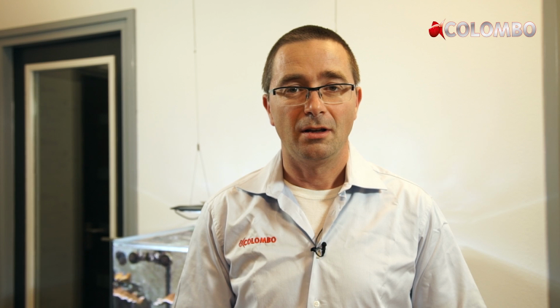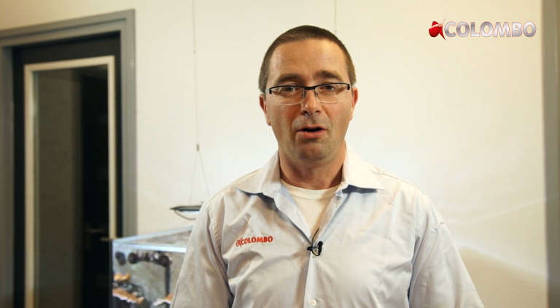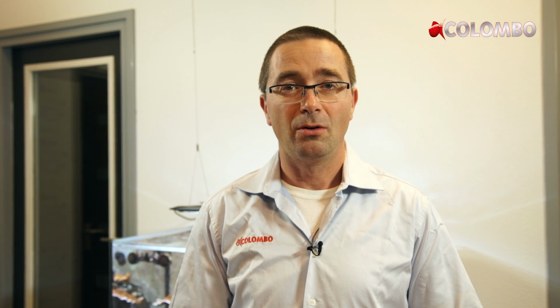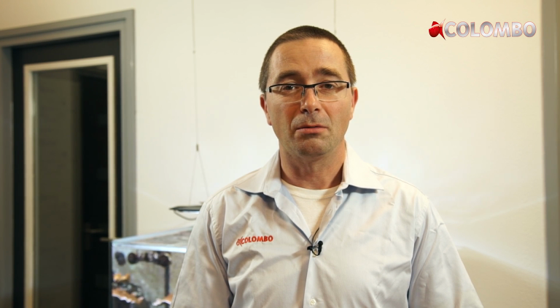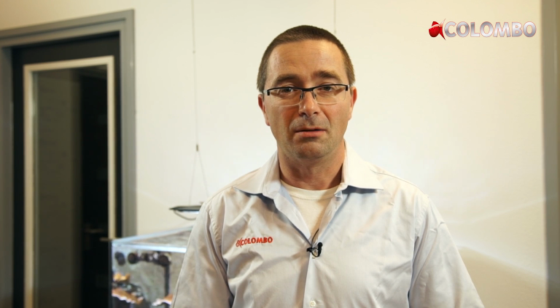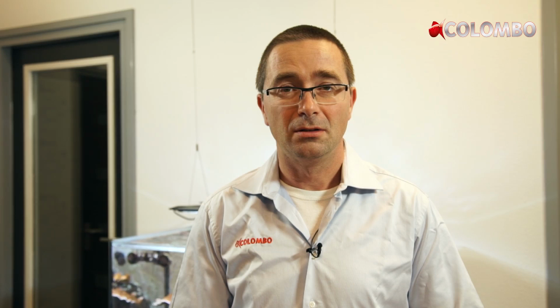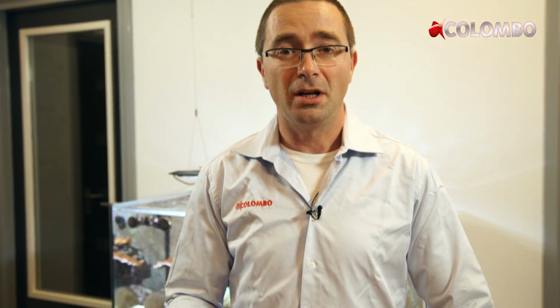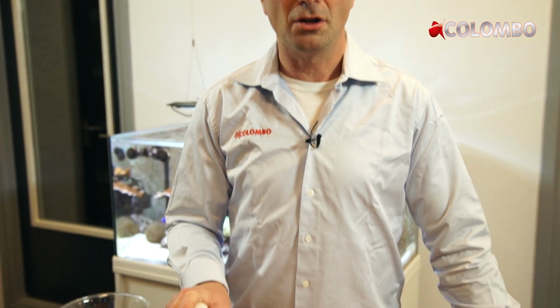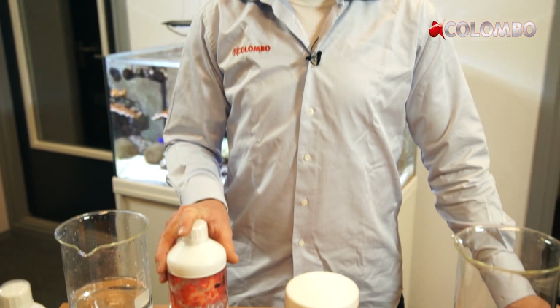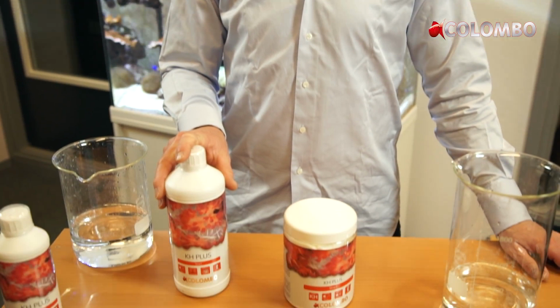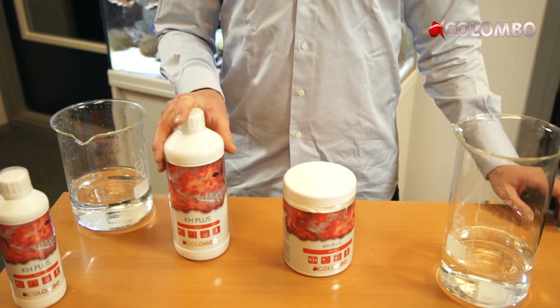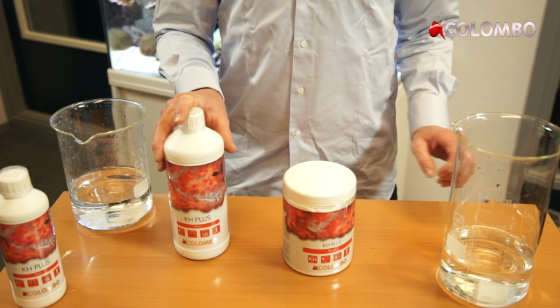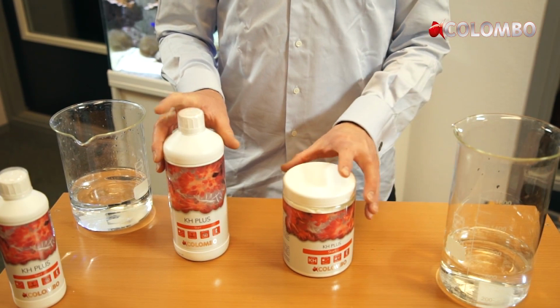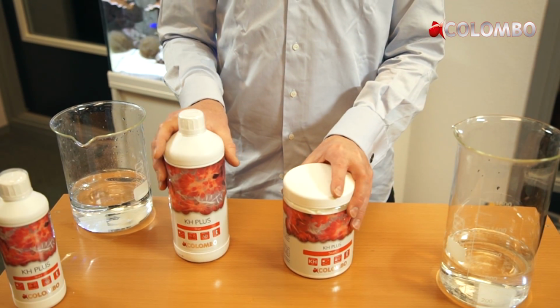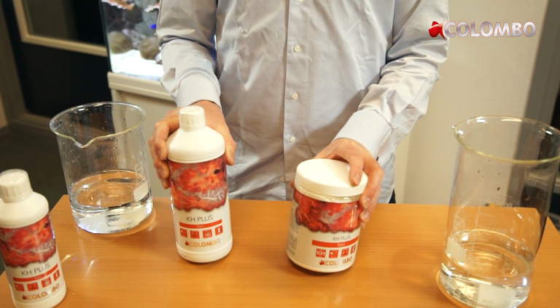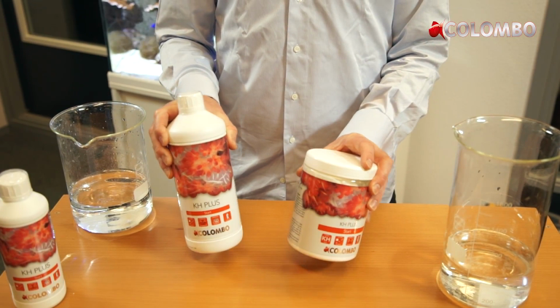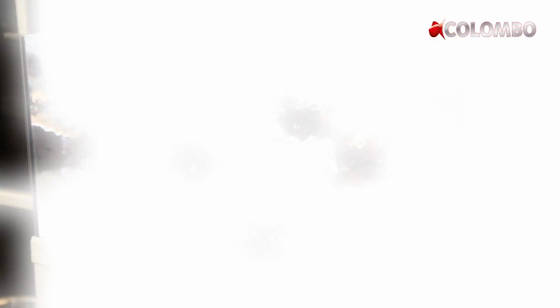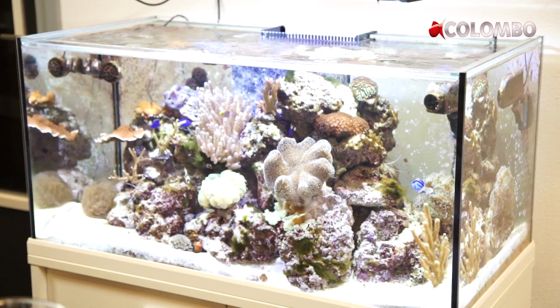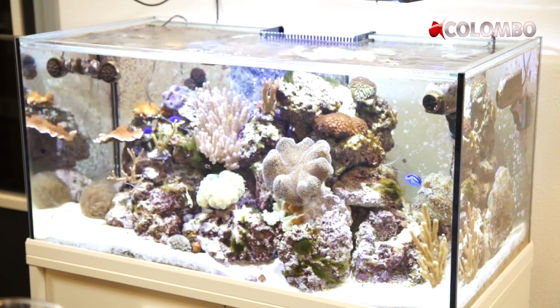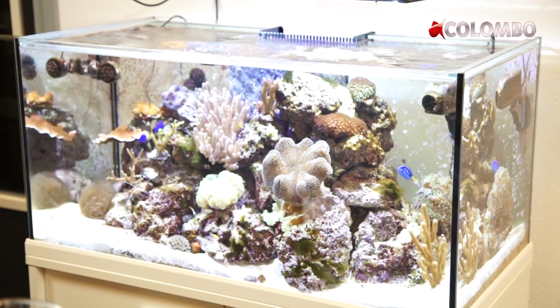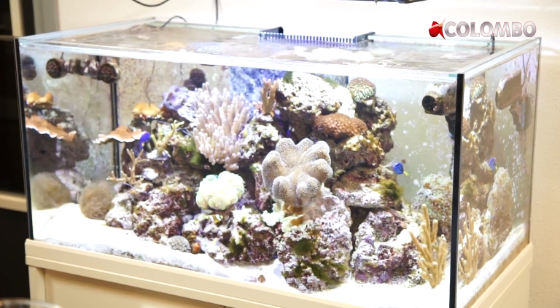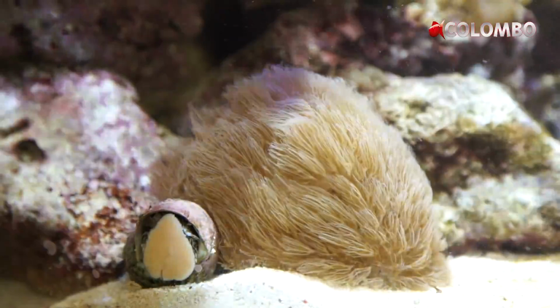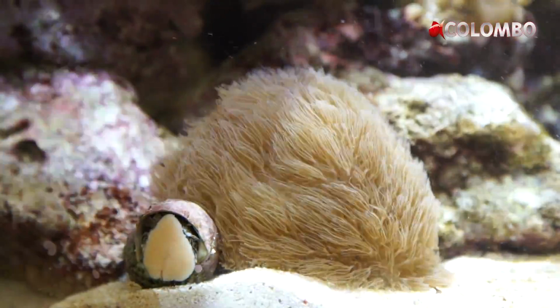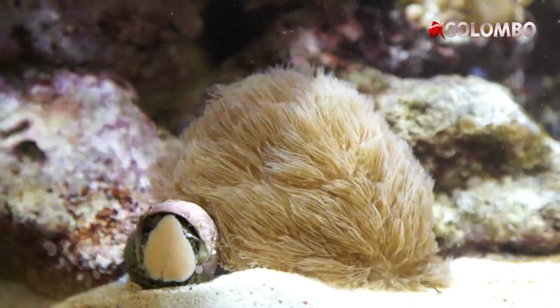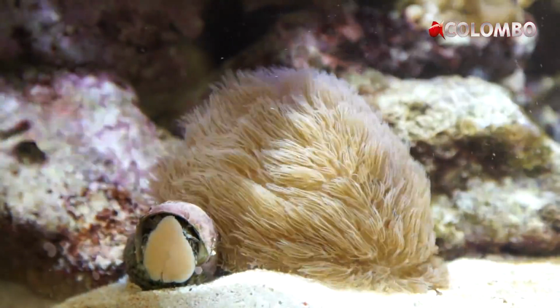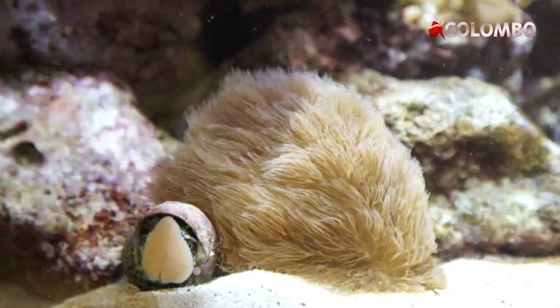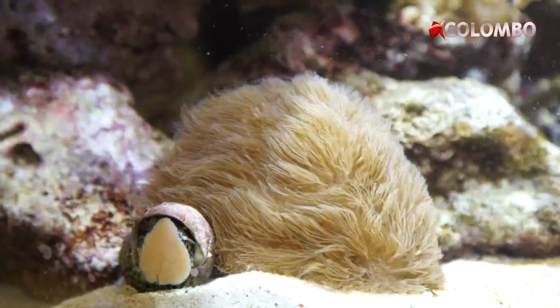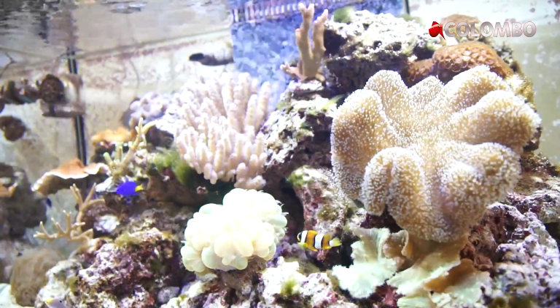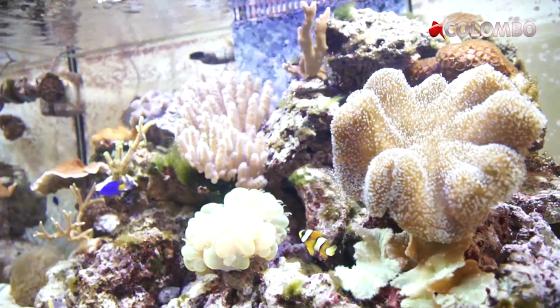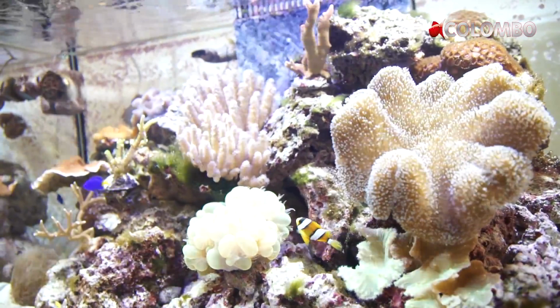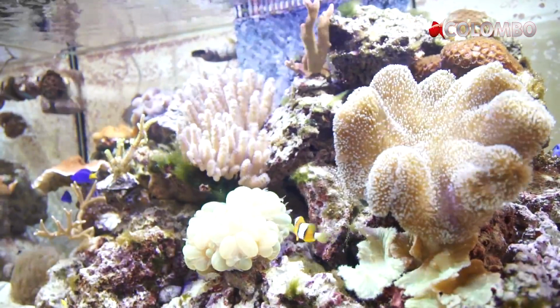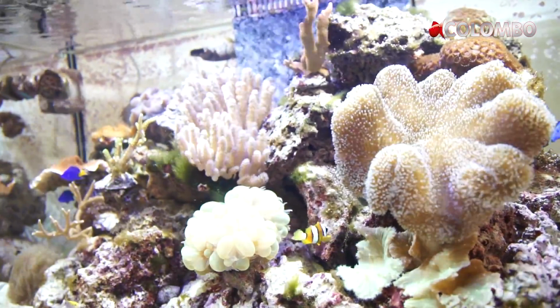Hello, welcome at Colombo. Today we show you how to use the Marine KH+. Corals and other living organisms in your tank will absorb carbonates, which will reduce the carbonate hardness.